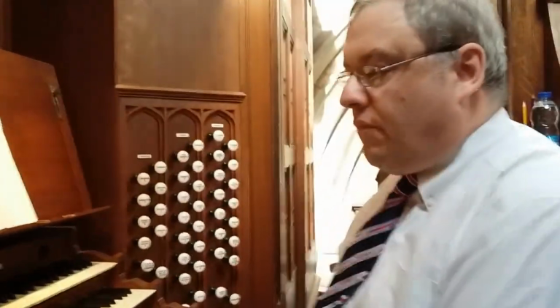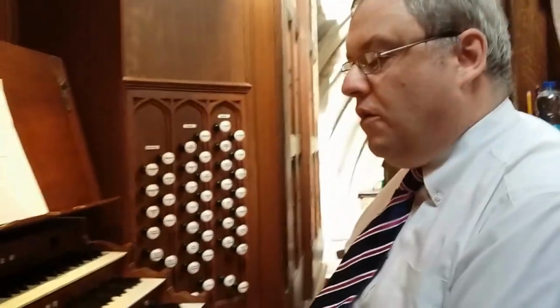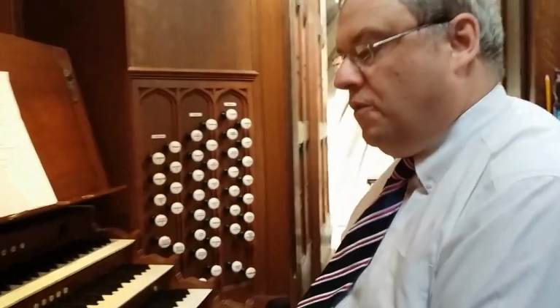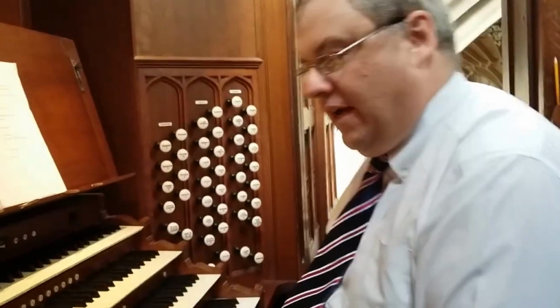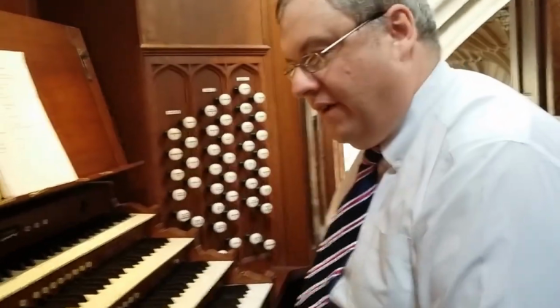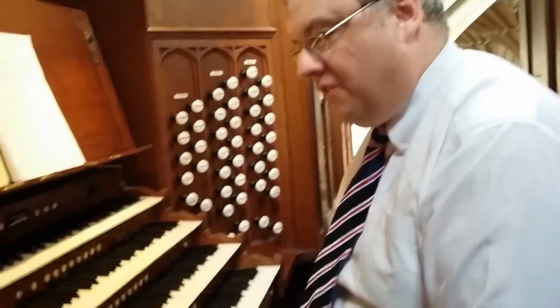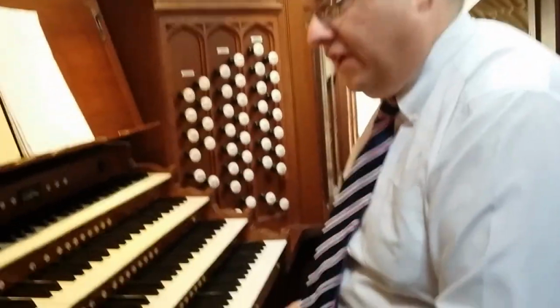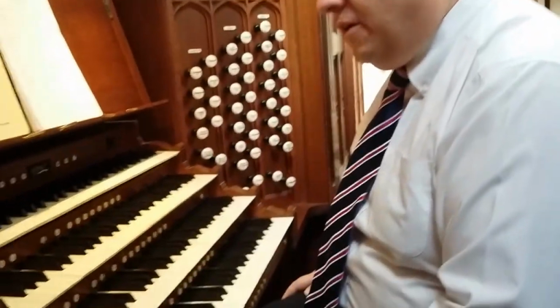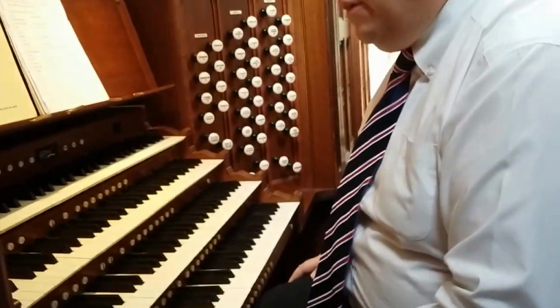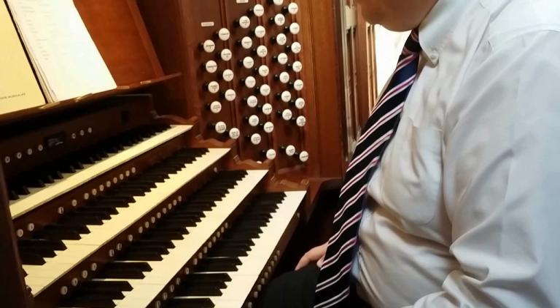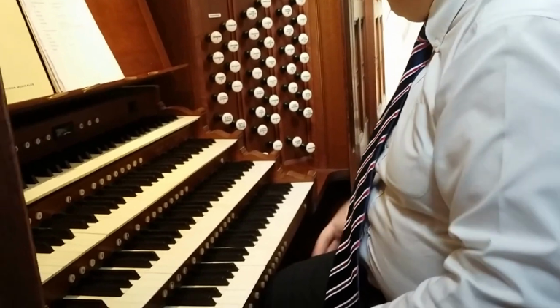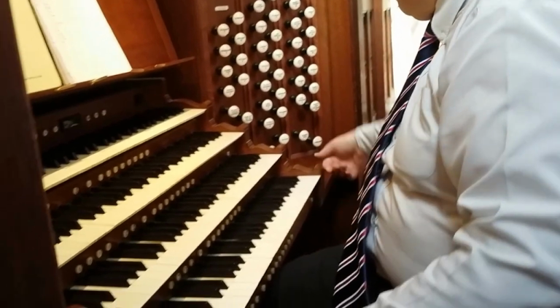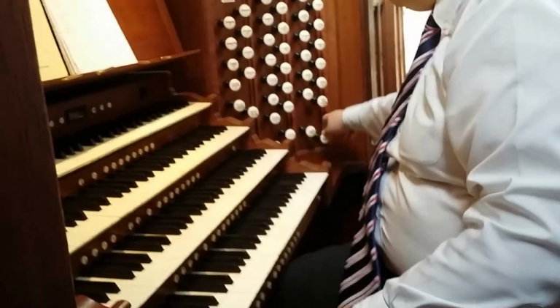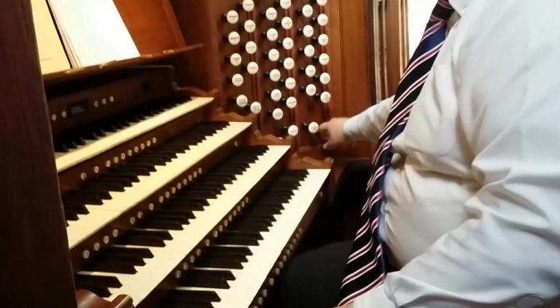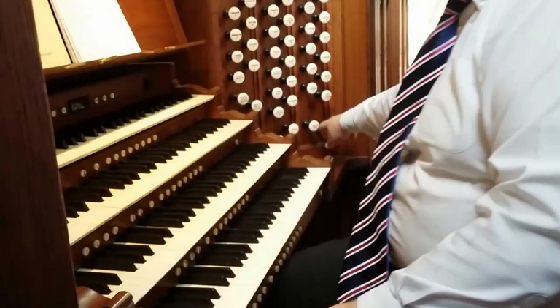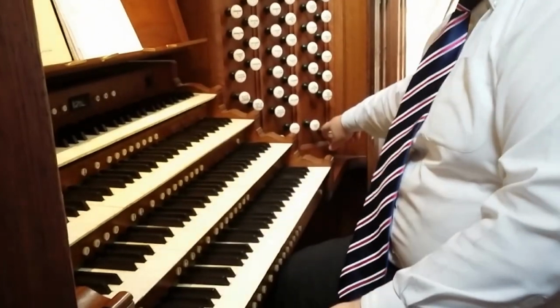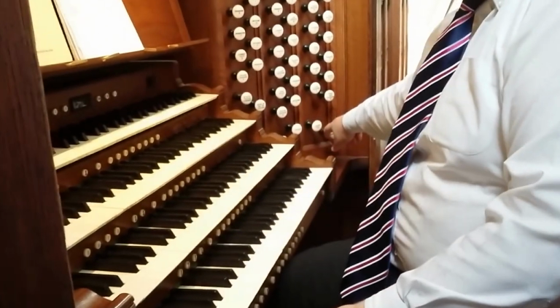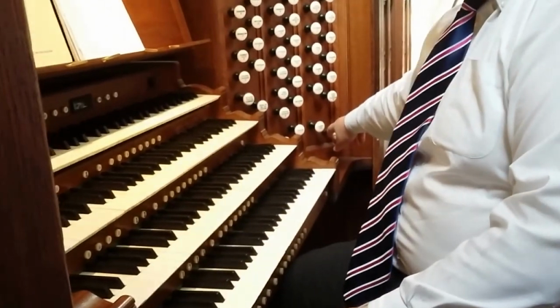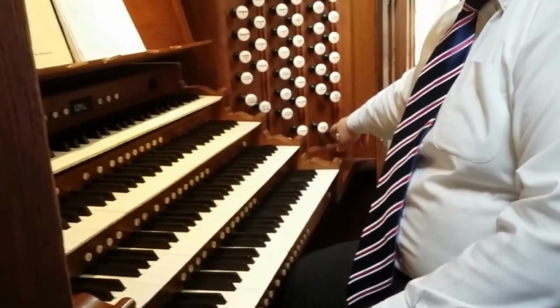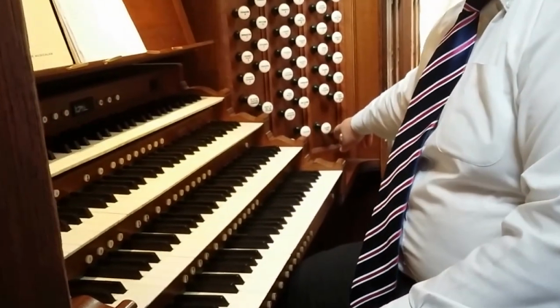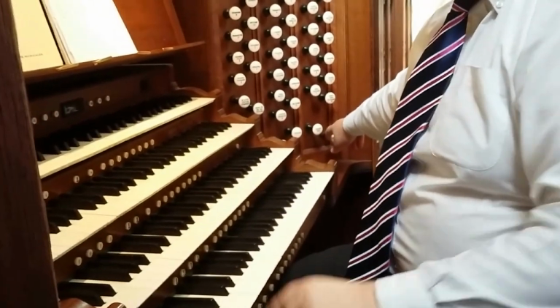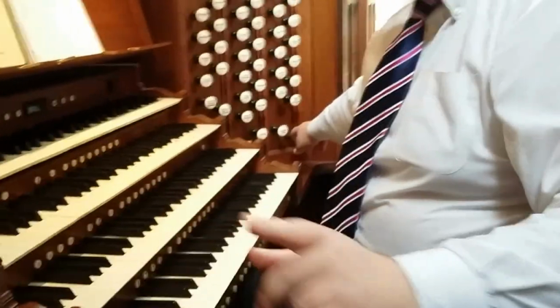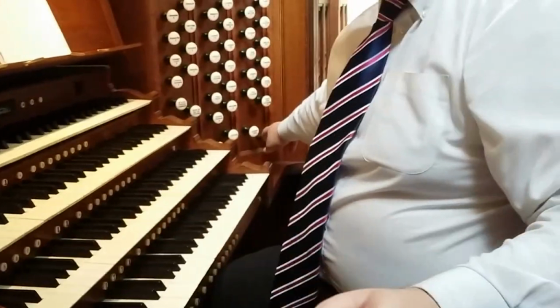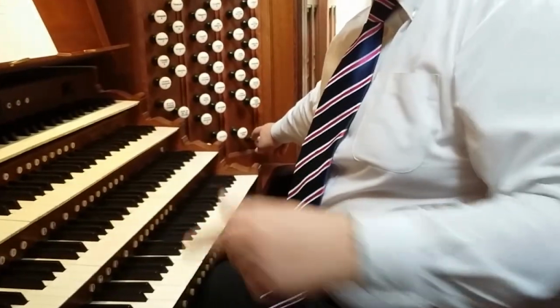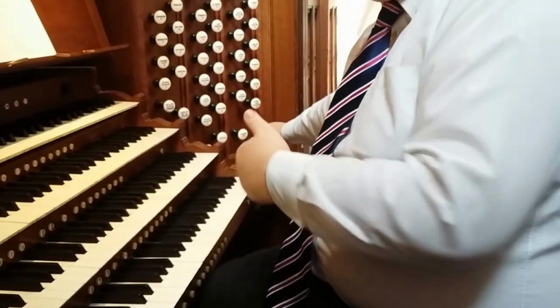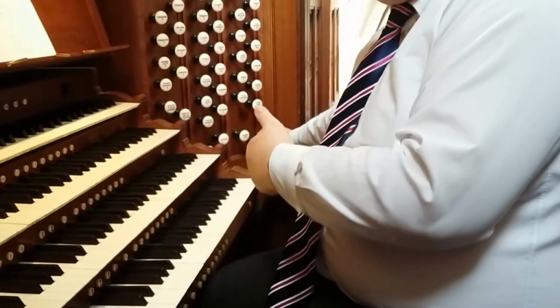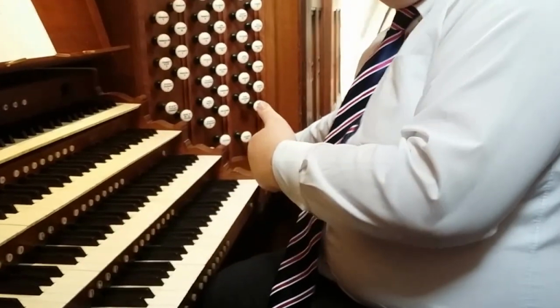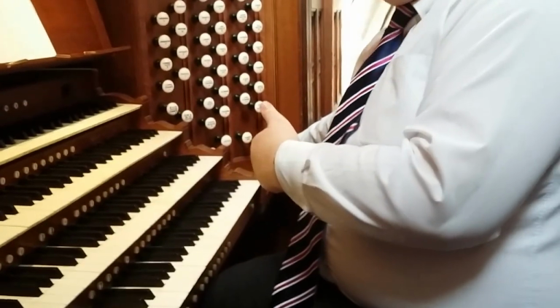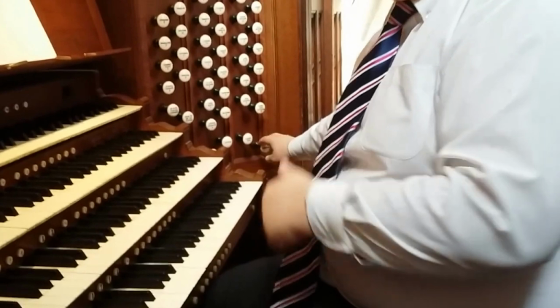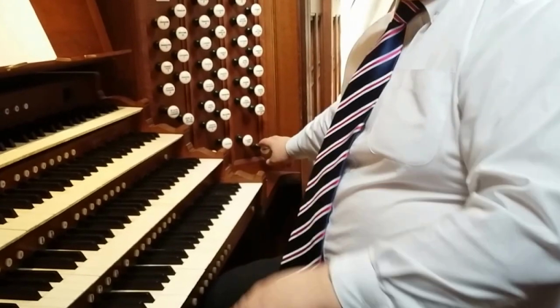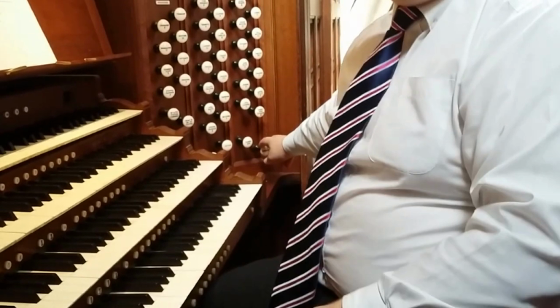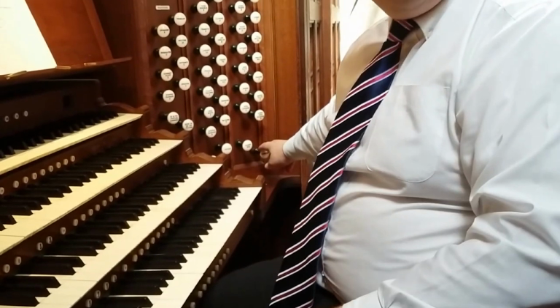Note the acoustic there. The organ also has a very interesting stop known as the Cymbelstern, which is a ring of eight bells.